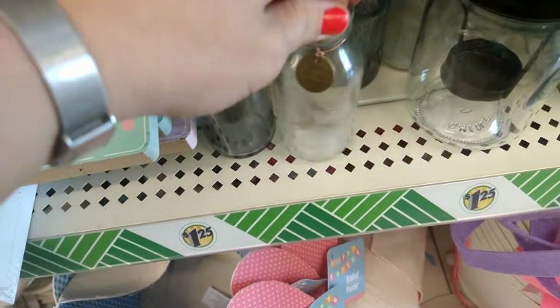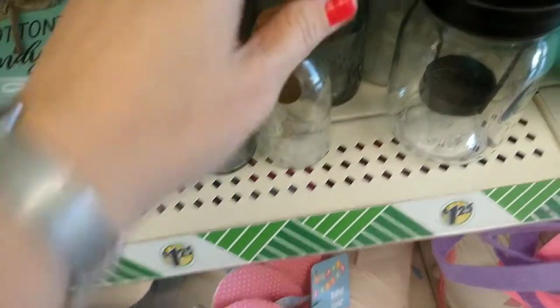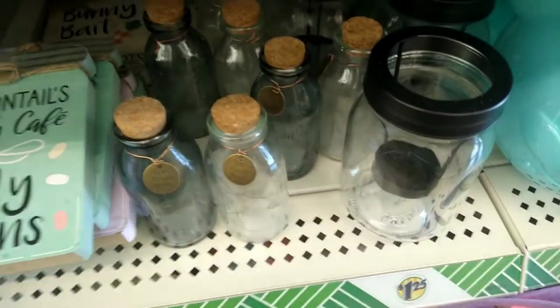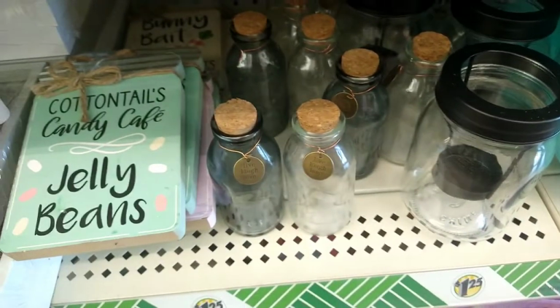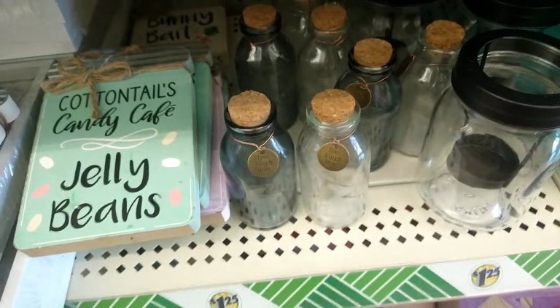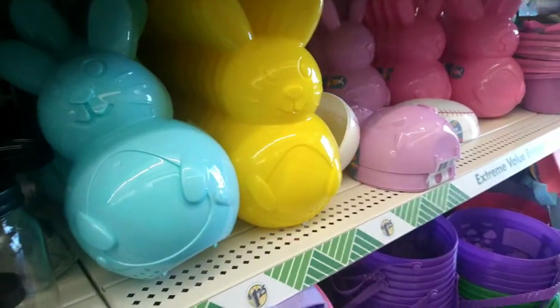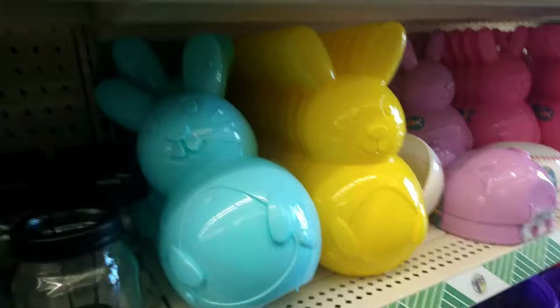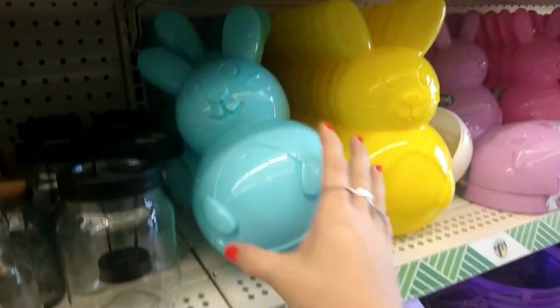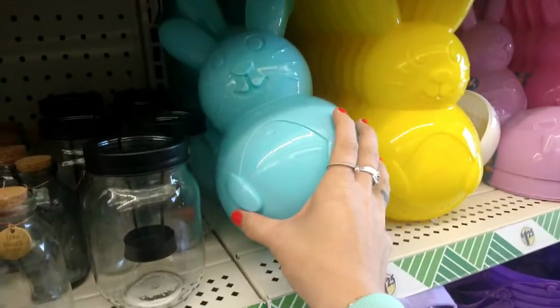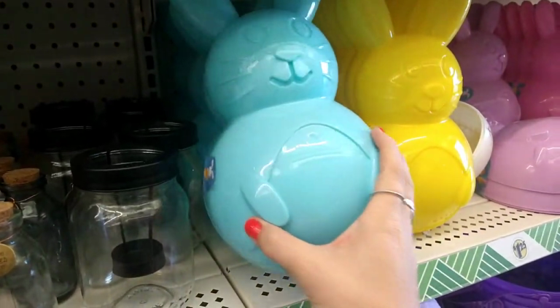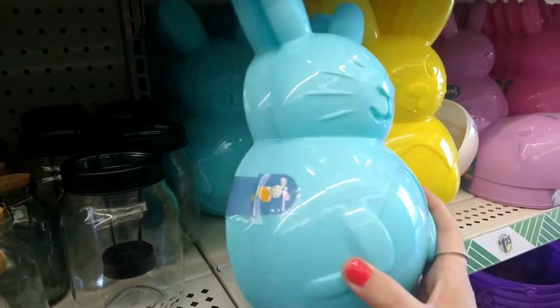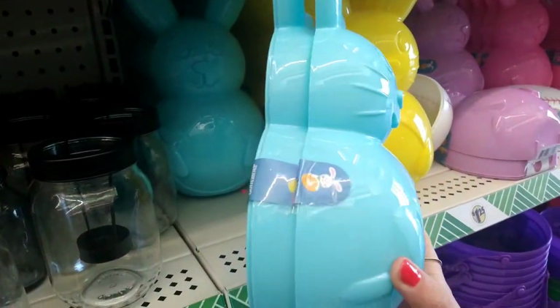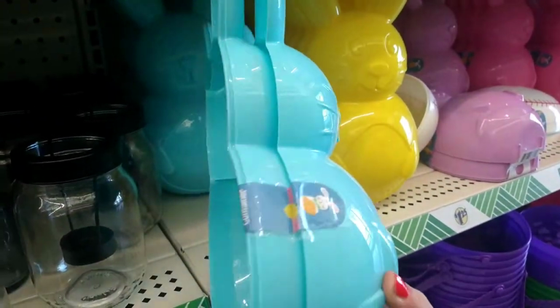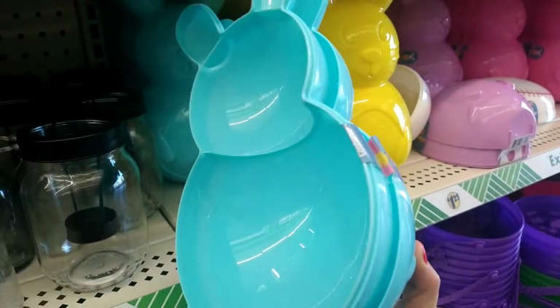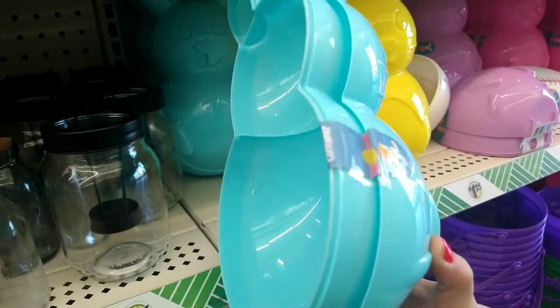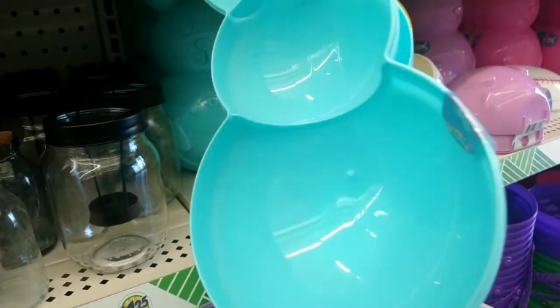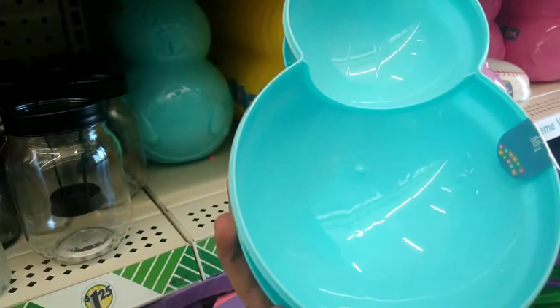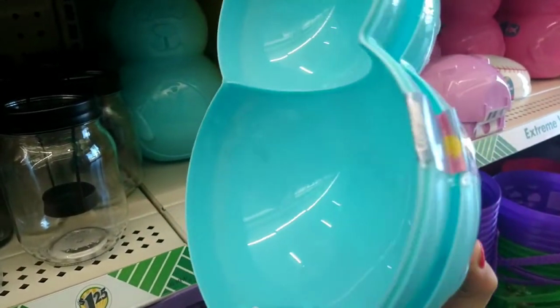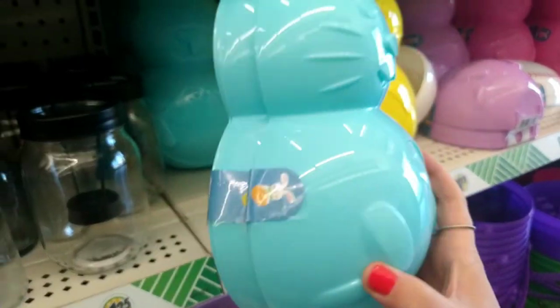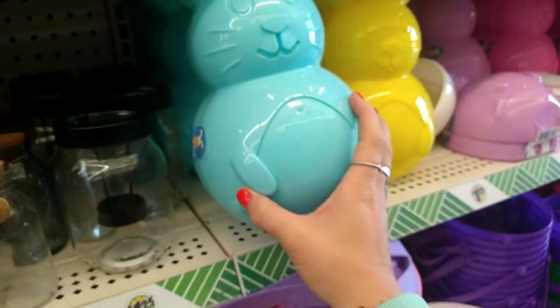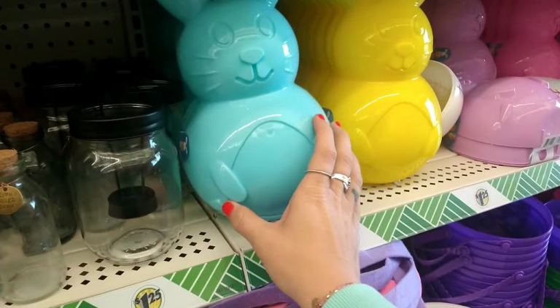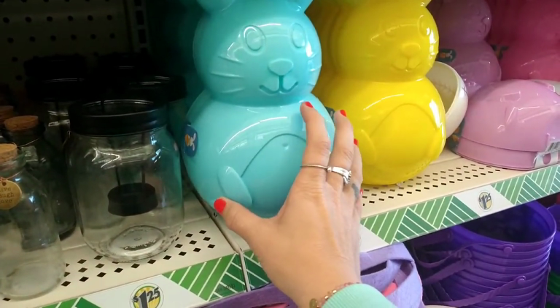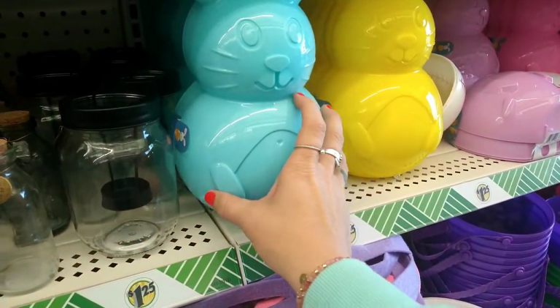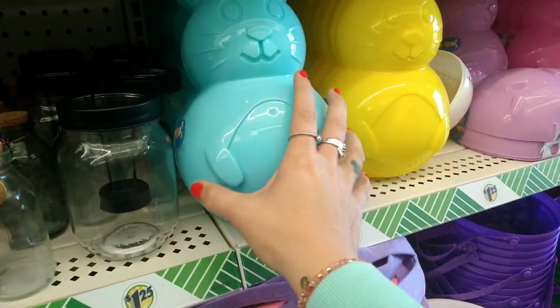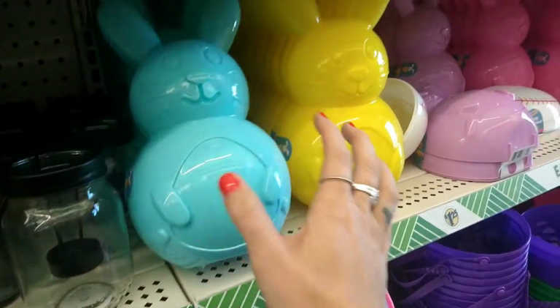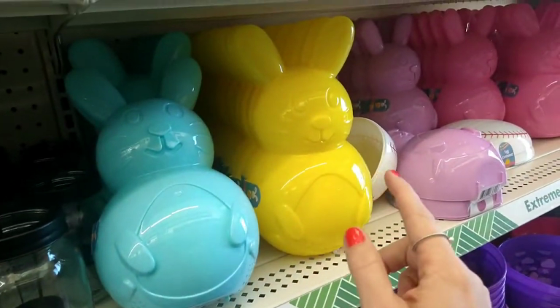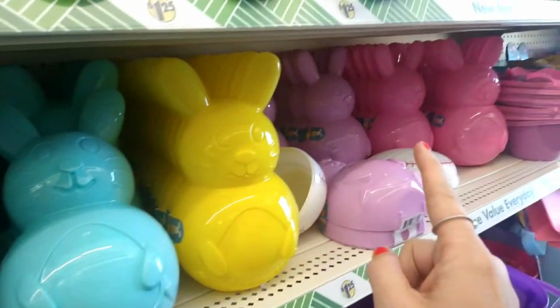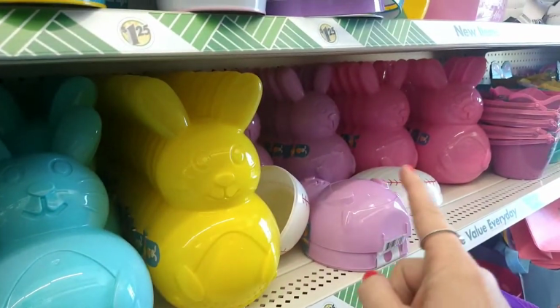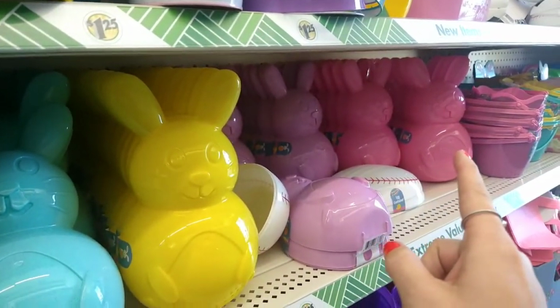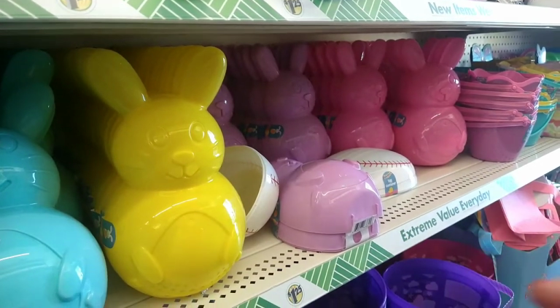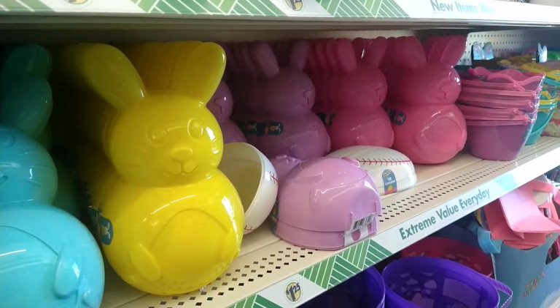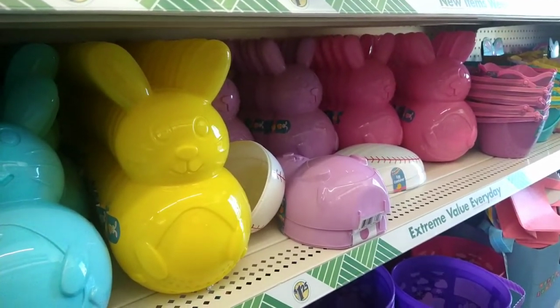They have these little jars that say 'Live Laugh Love.' These are back — these are the jumbo size bunnies, egg bunnies. They have the blue, yellow, purple, and pink.